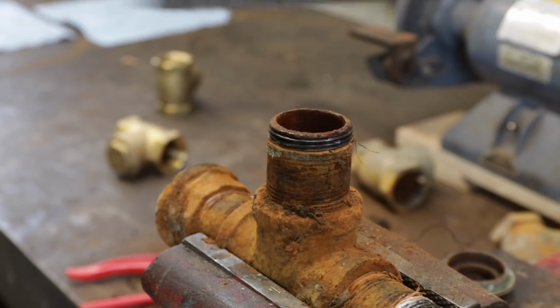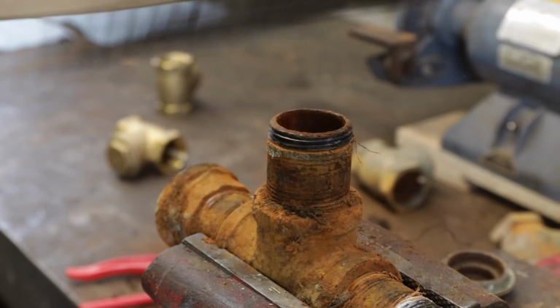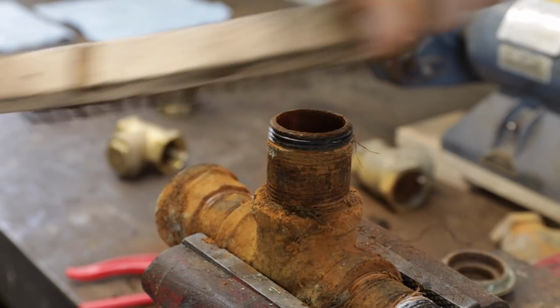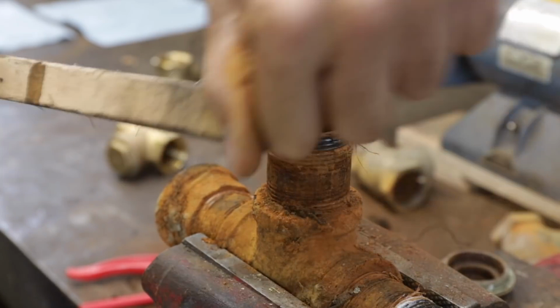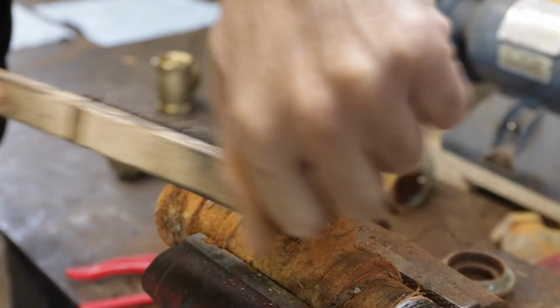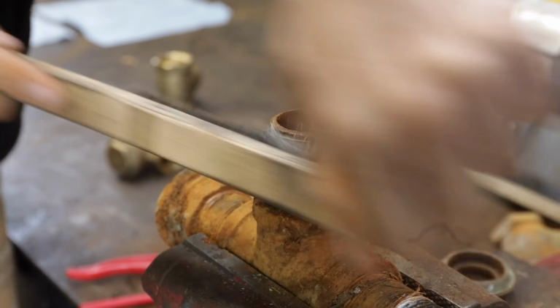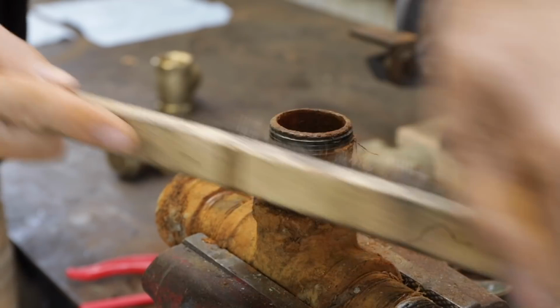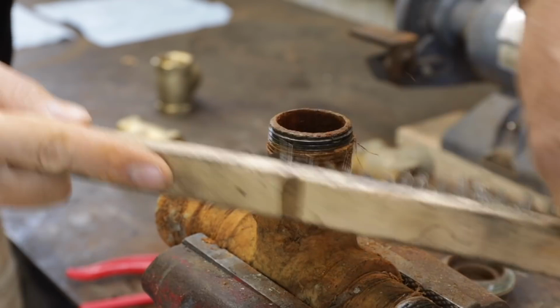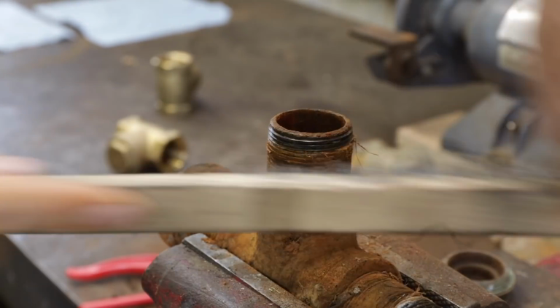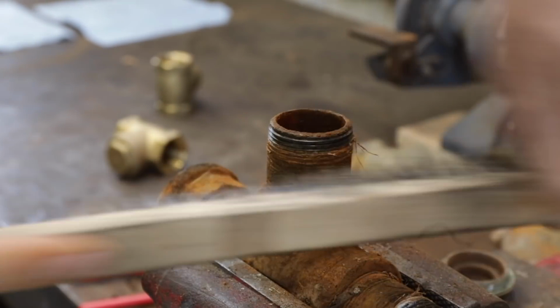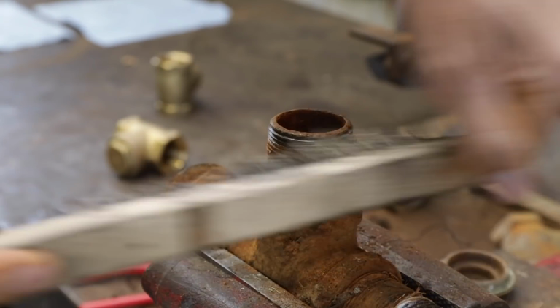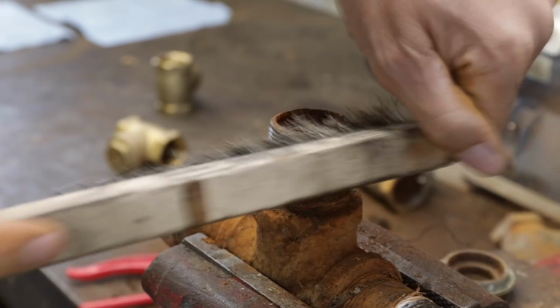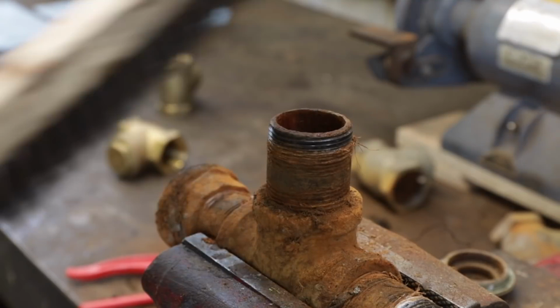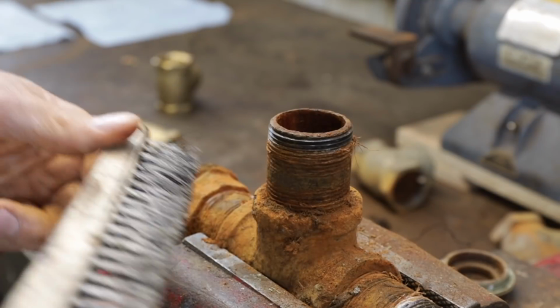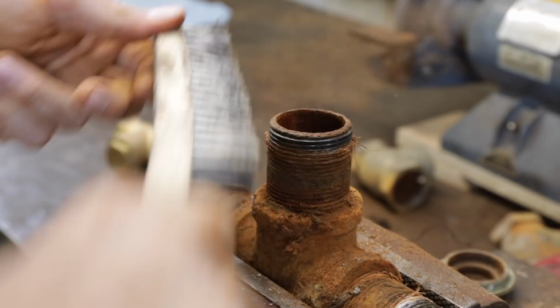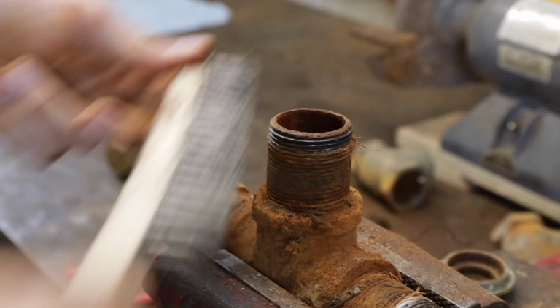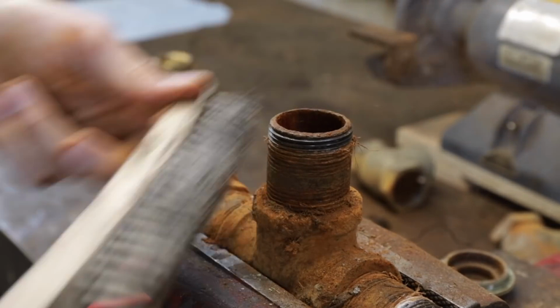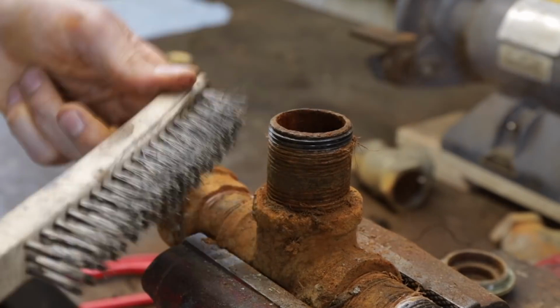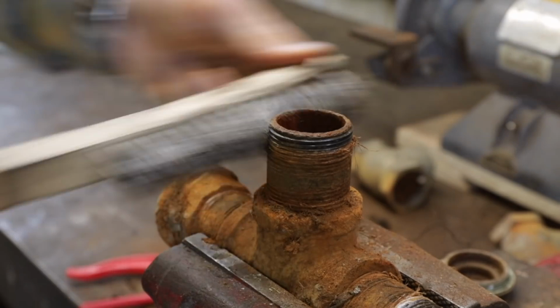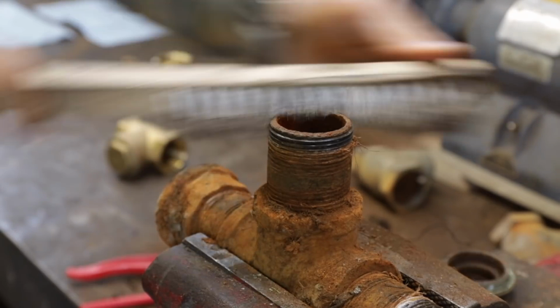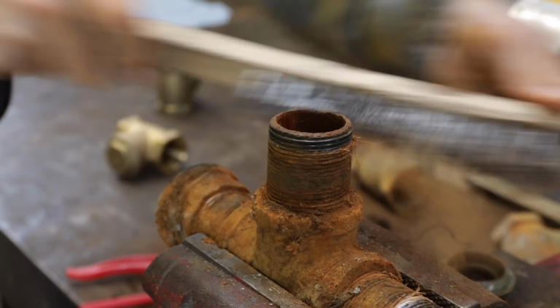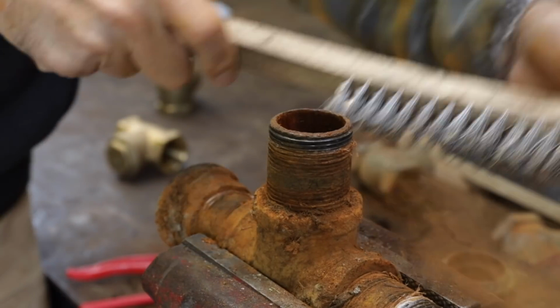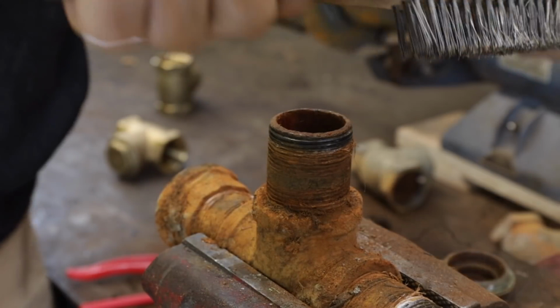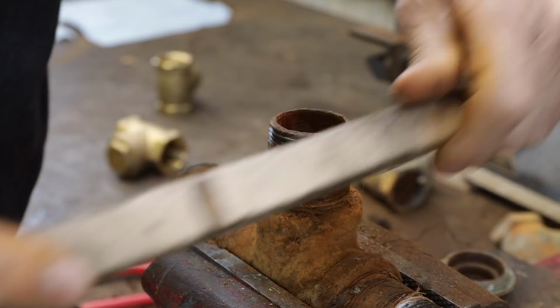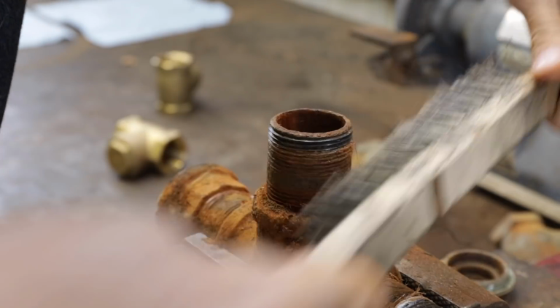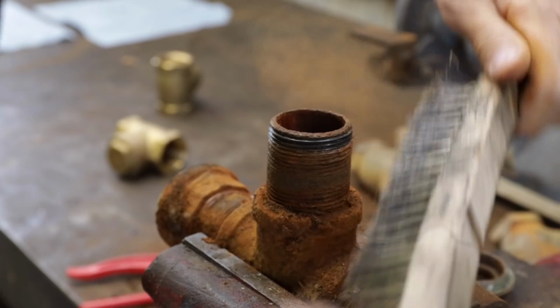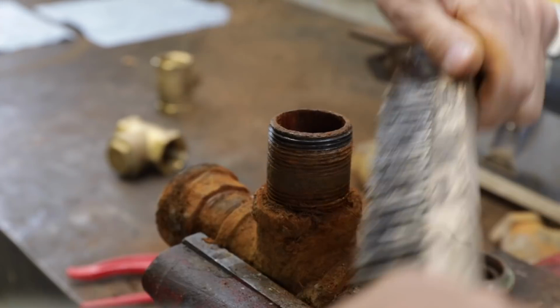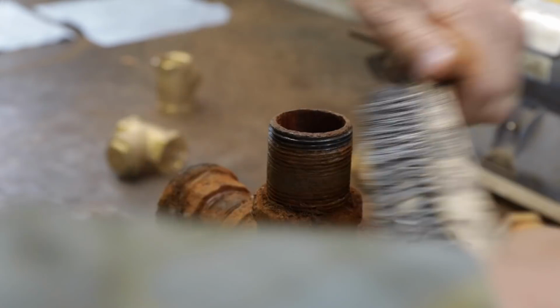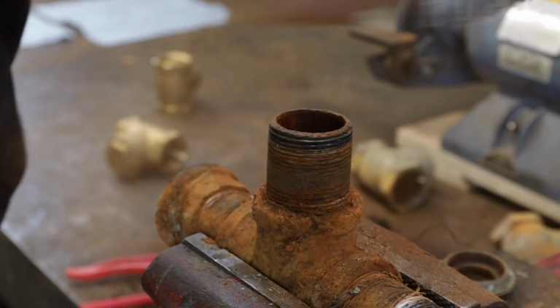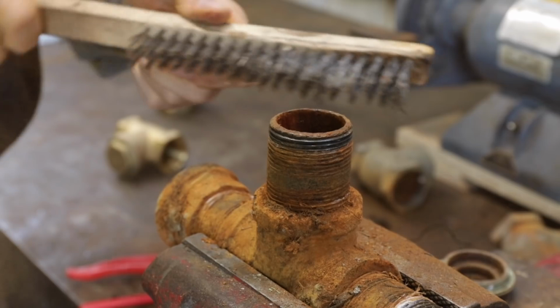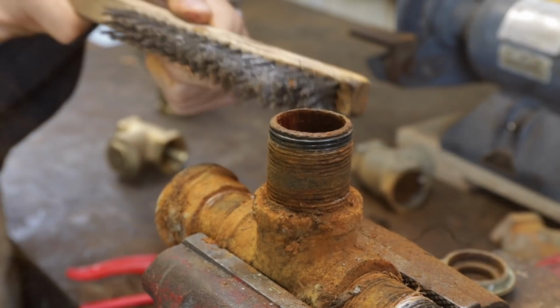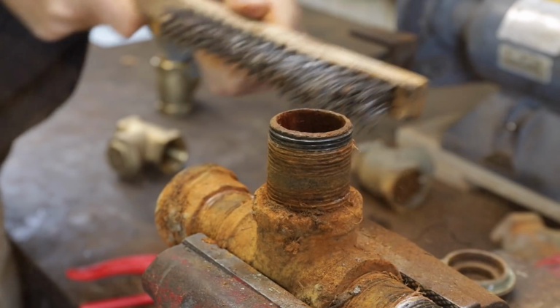I don't see any need to take this apart any further than we need to. We'll just clean up these threads so we get a good seal, and then we'll install the first check valve.